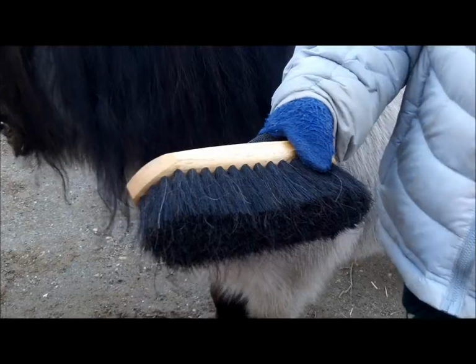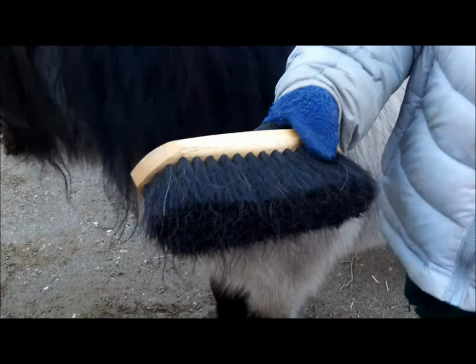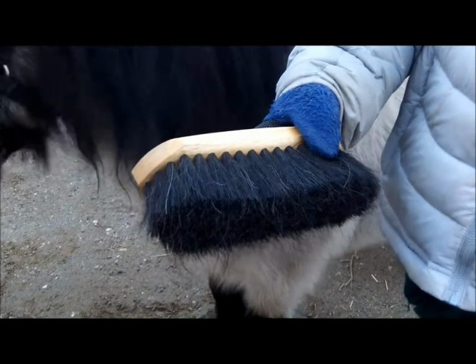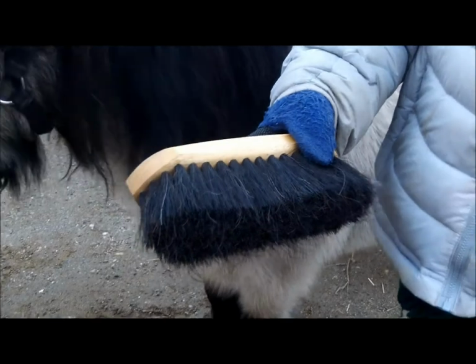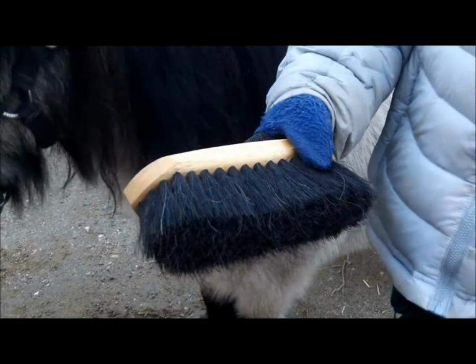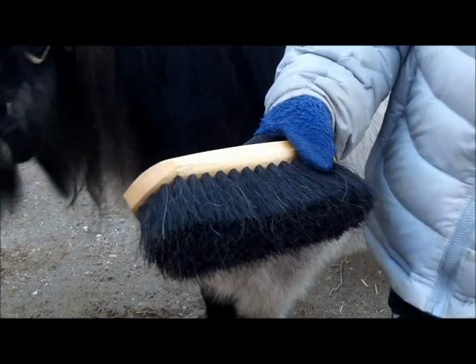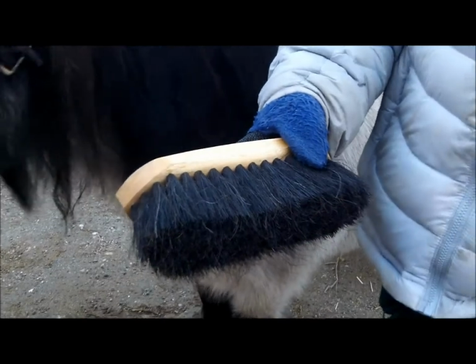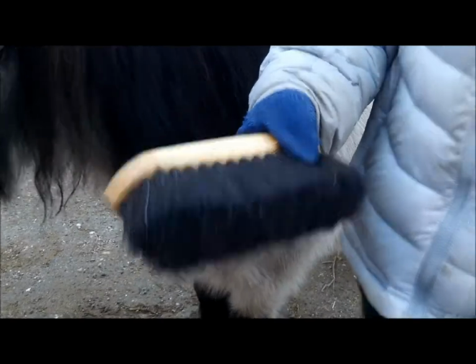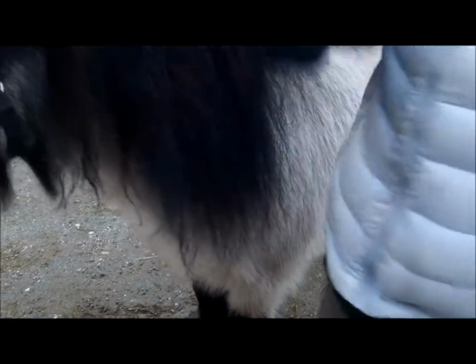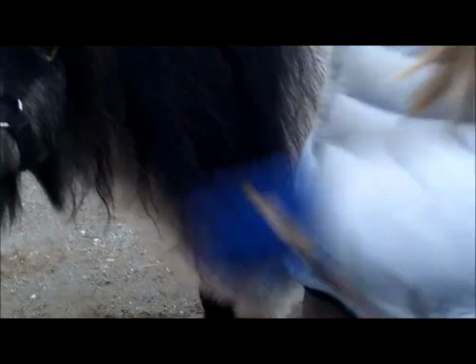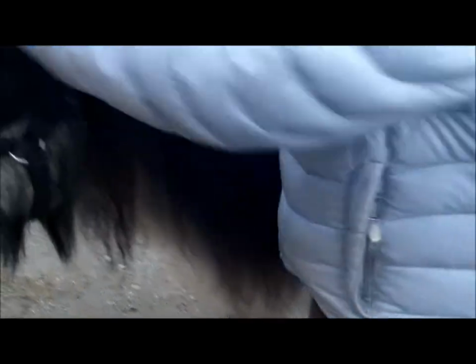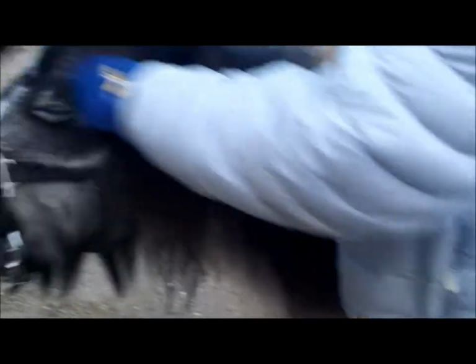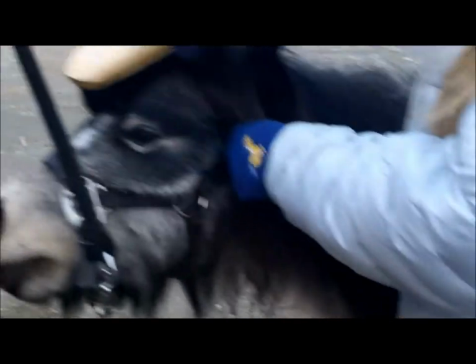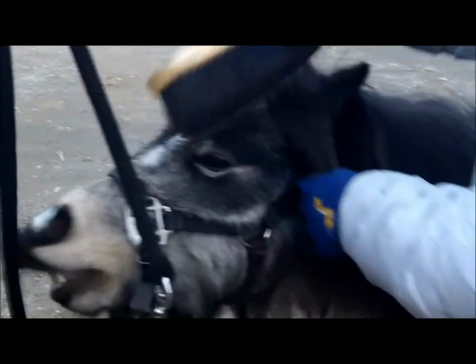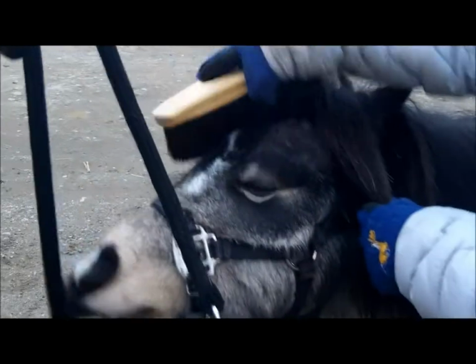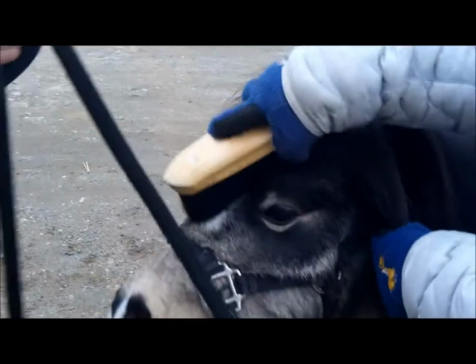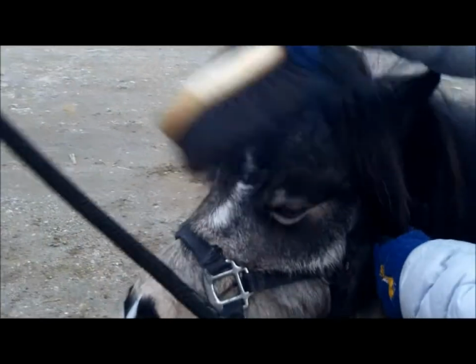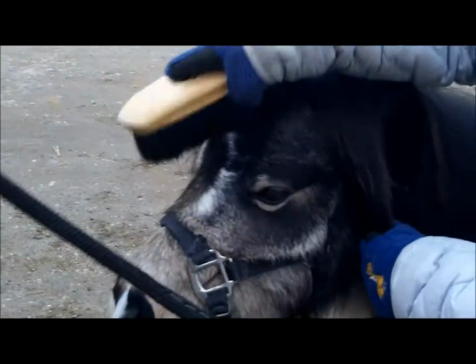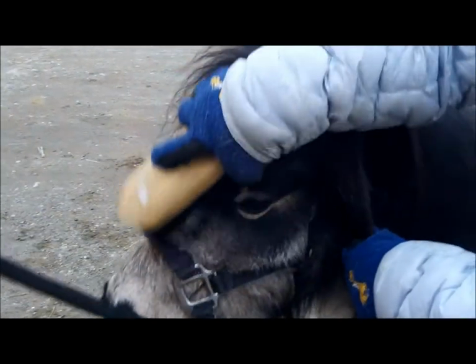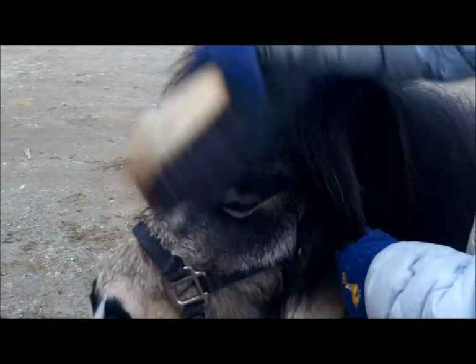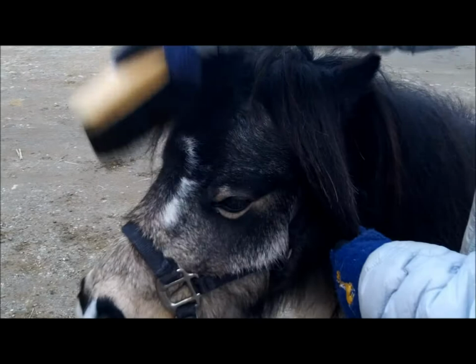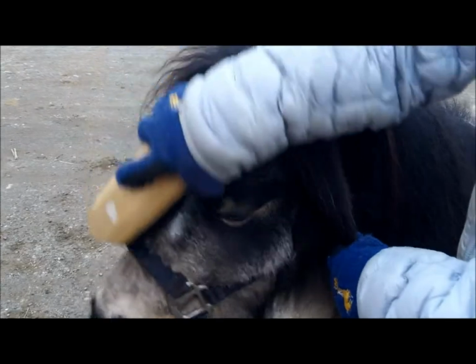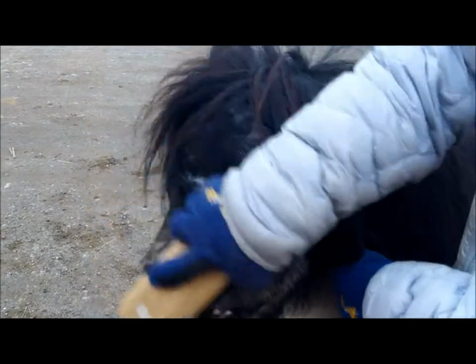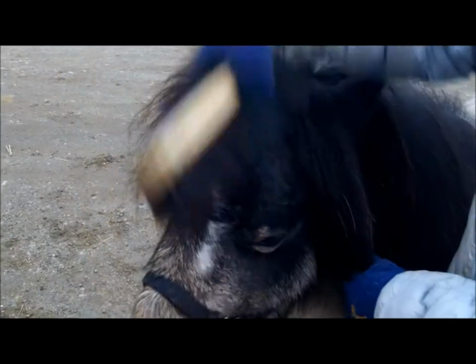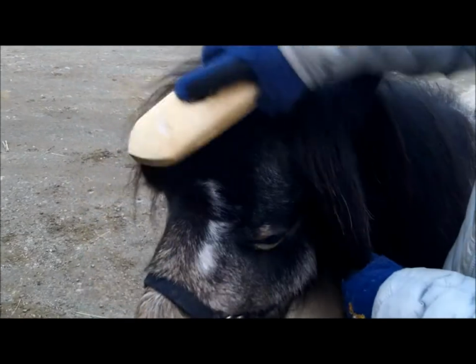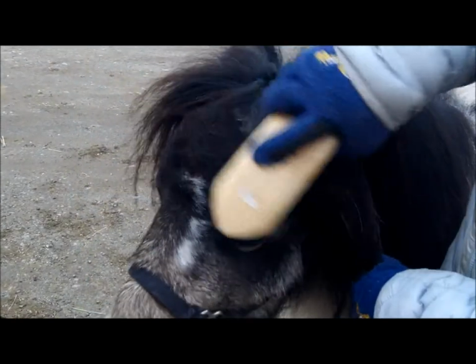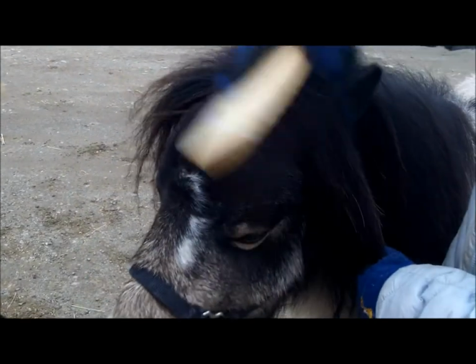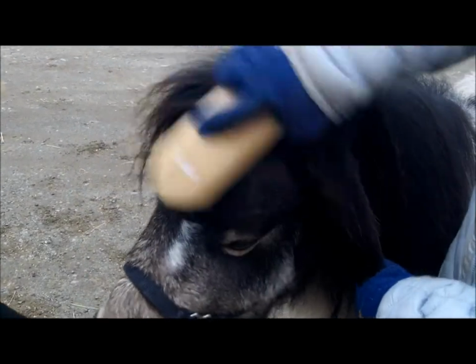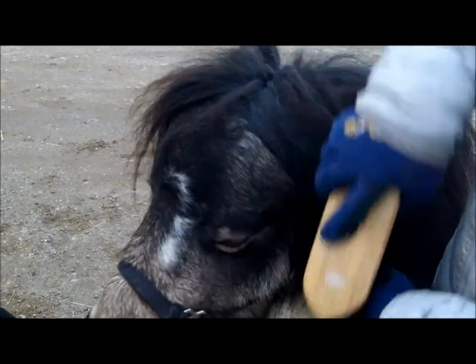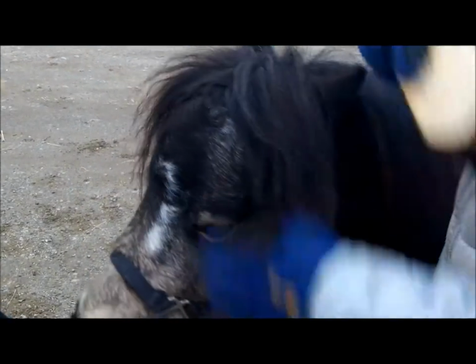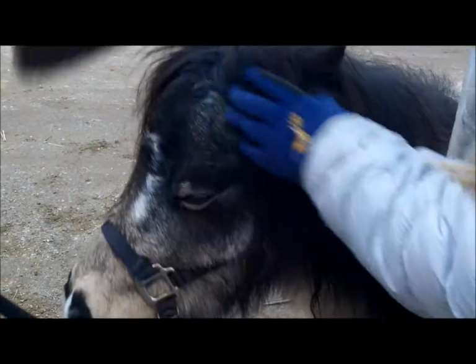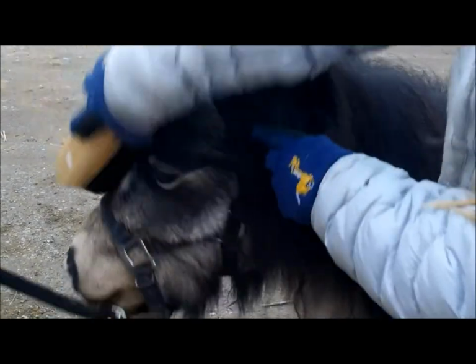The next brush you'll use is called the soft brush. Horses like it mostly for the face because it's not as rough as the hard brush. You can also use it for the body and legs.